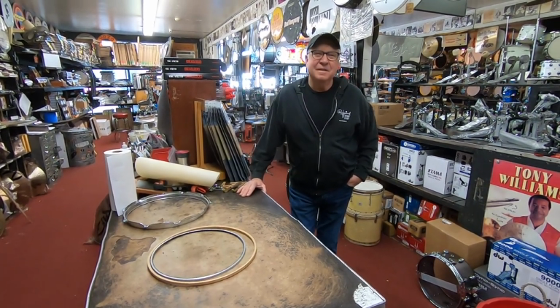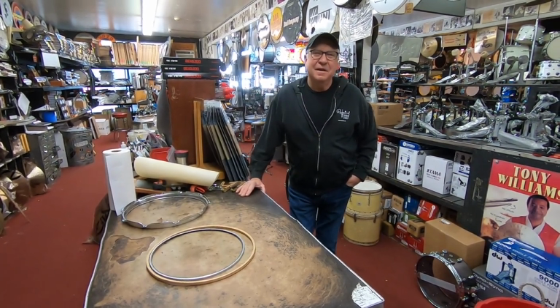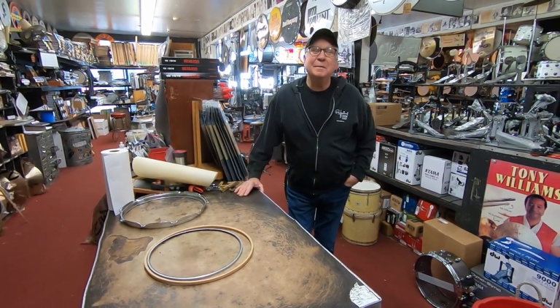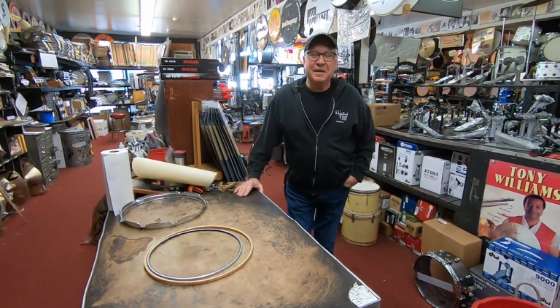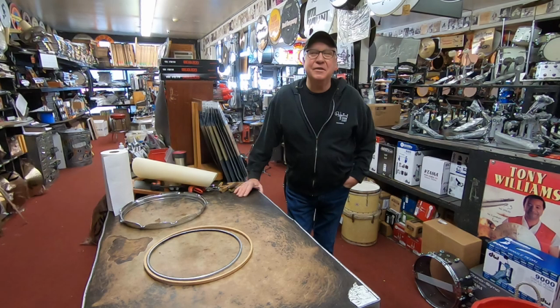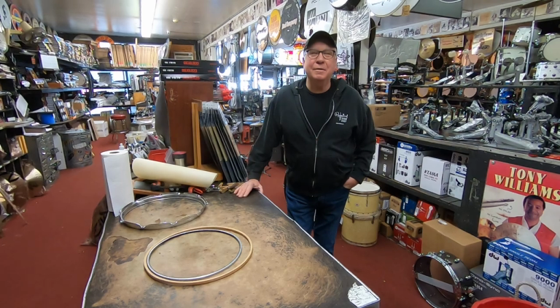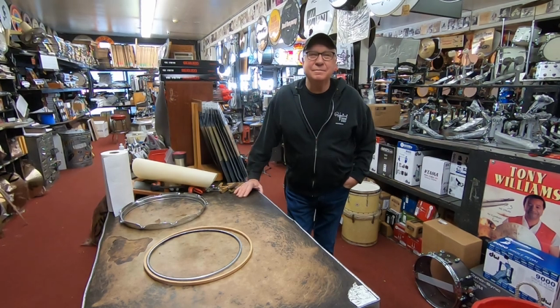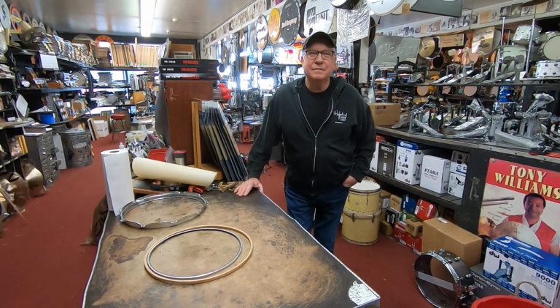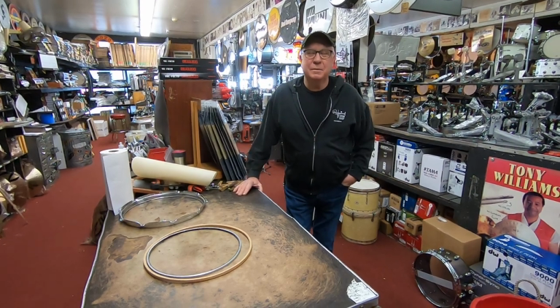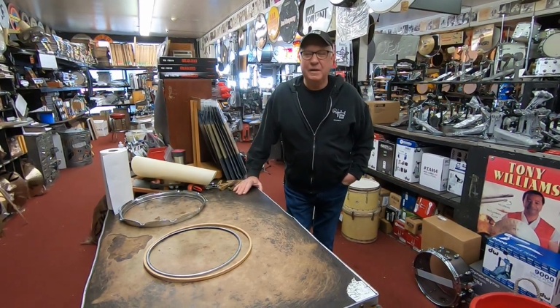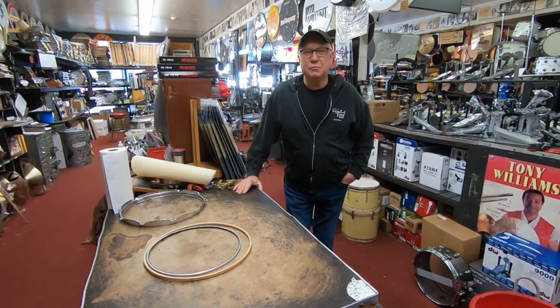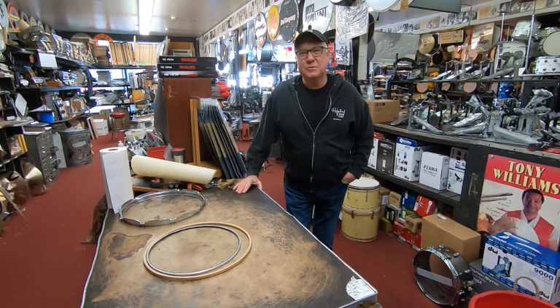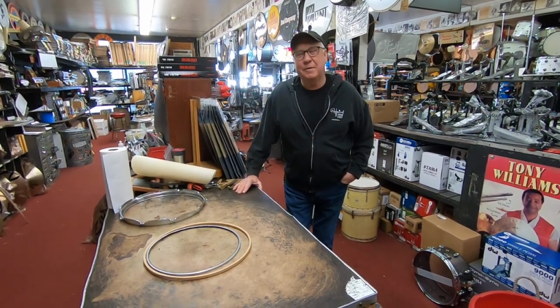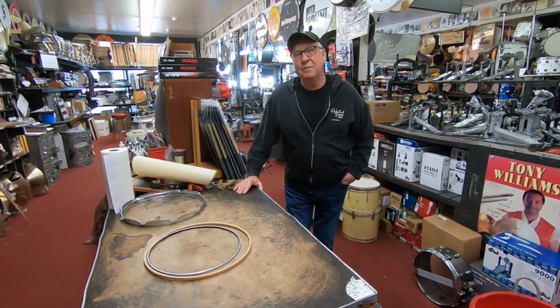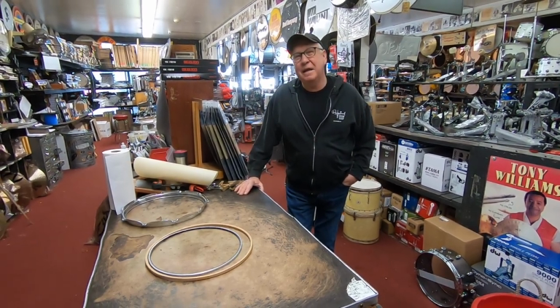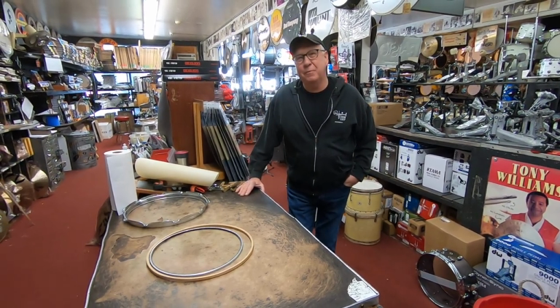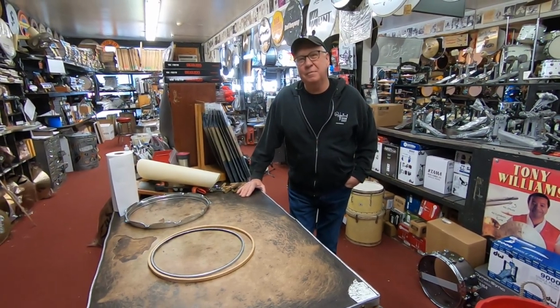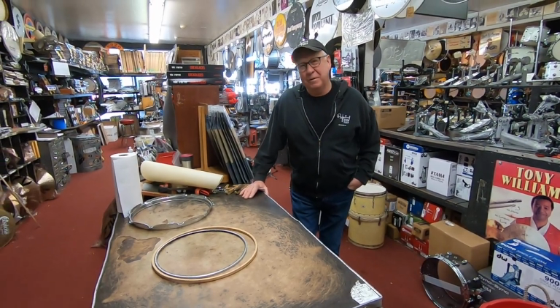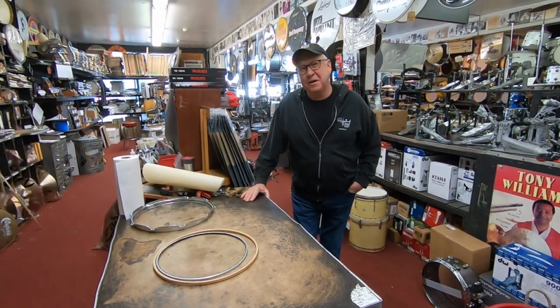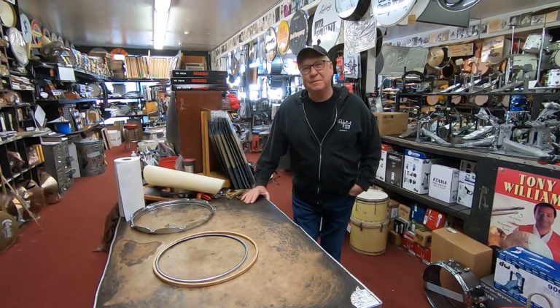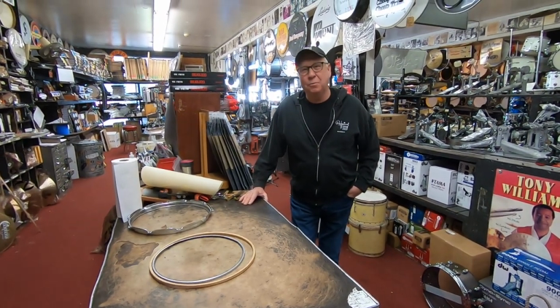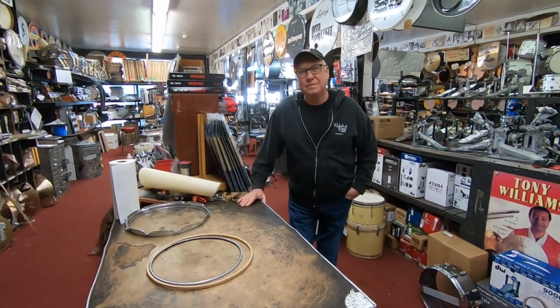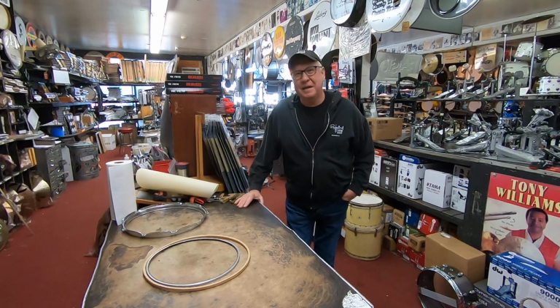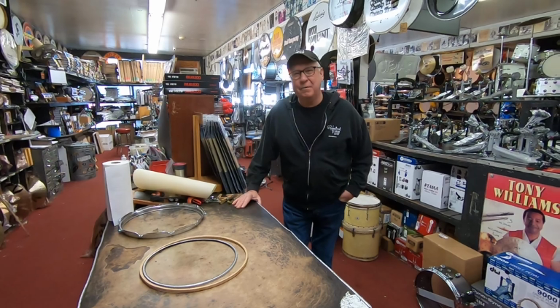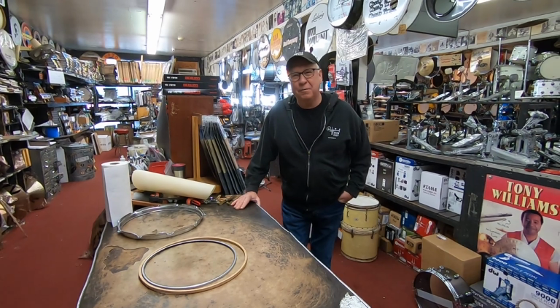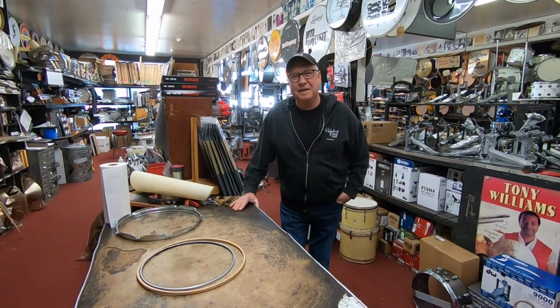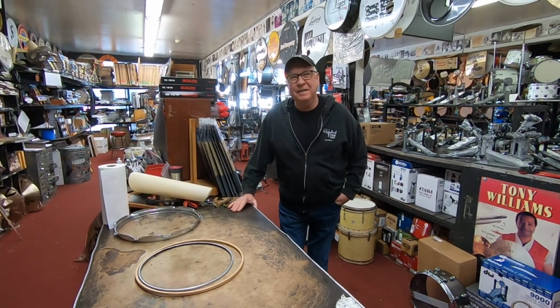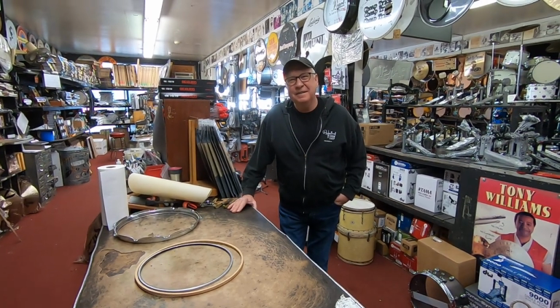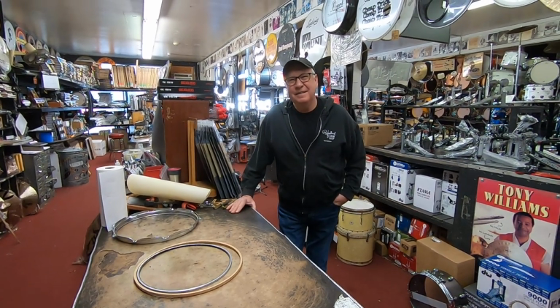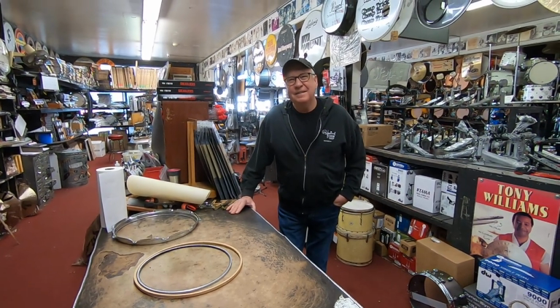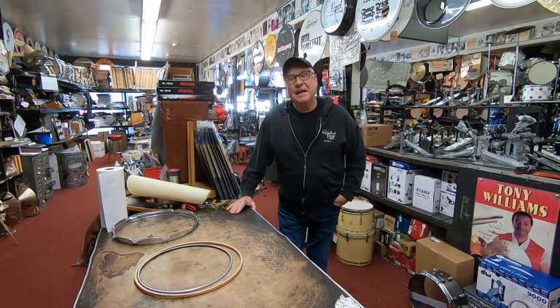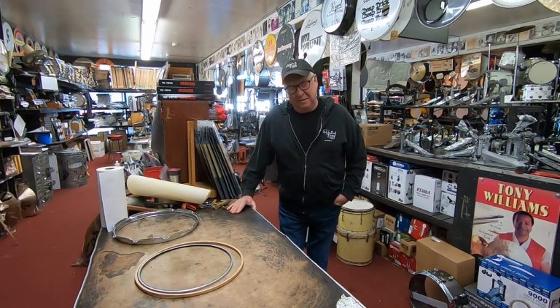Hi, I'm Stan Kiowa with the Professional Drum Shop in Hollywood, California. My brother Tom is holding the camera for us today. Expertly holding it.